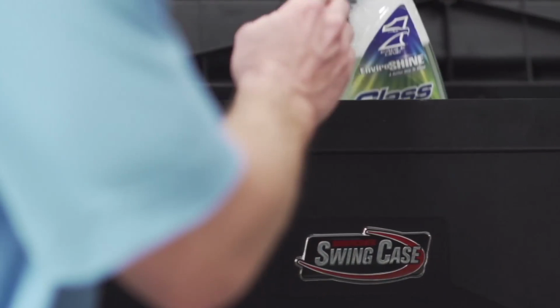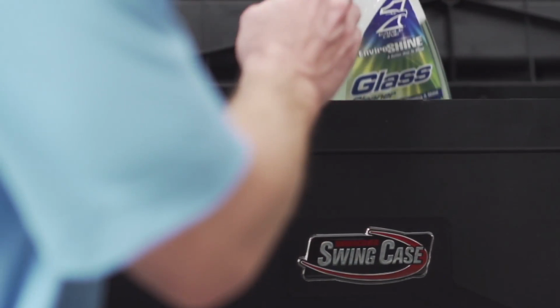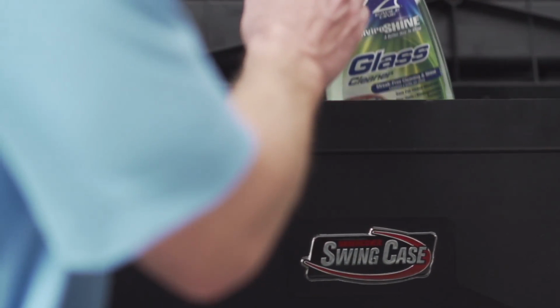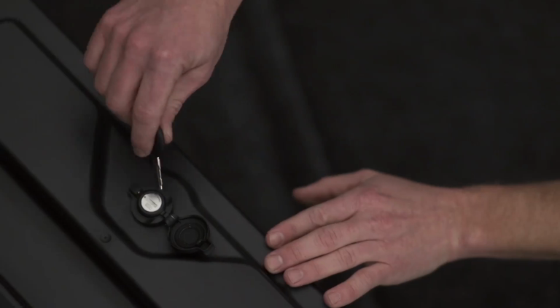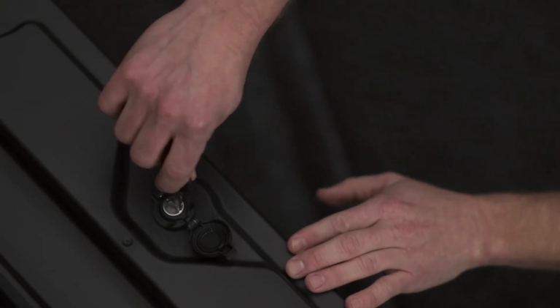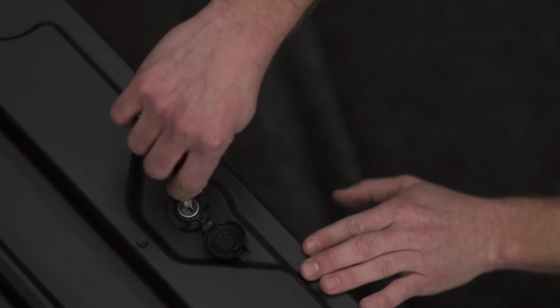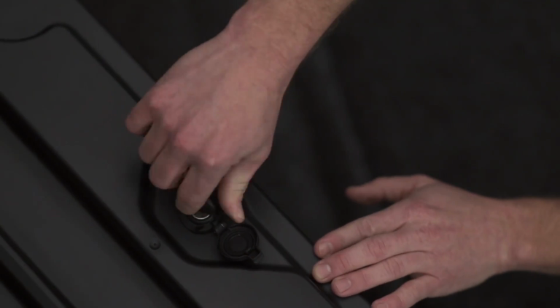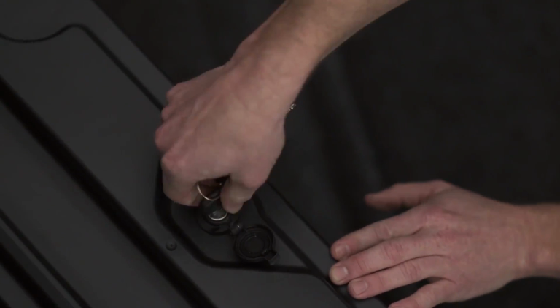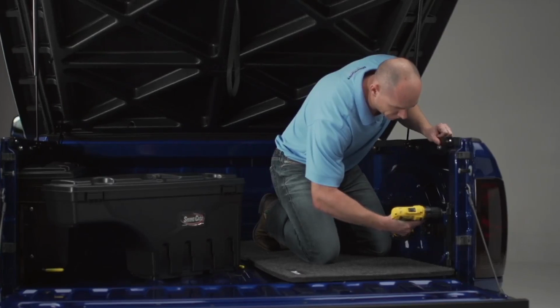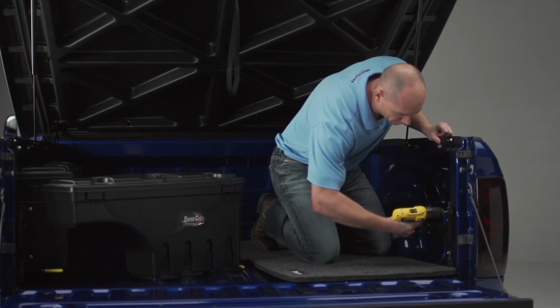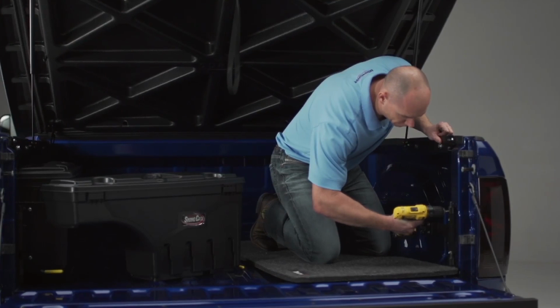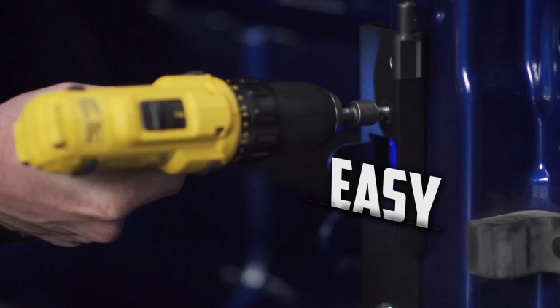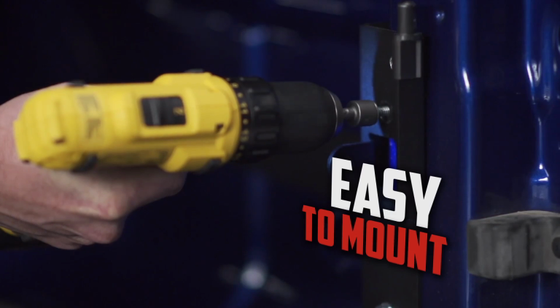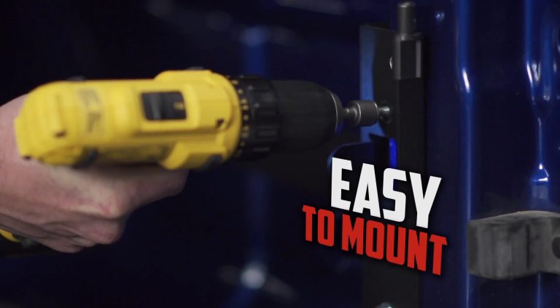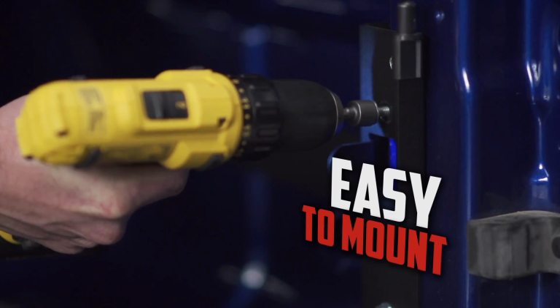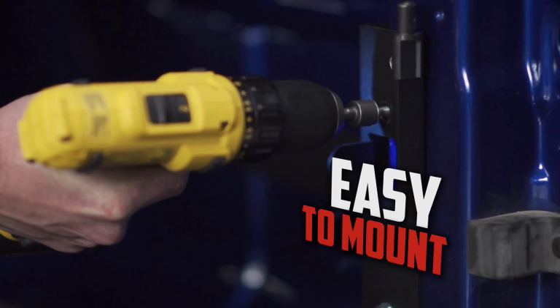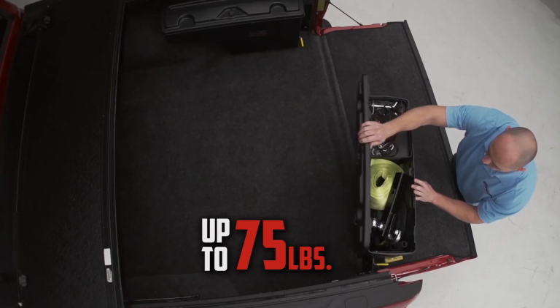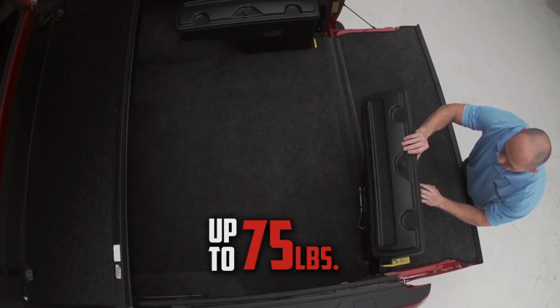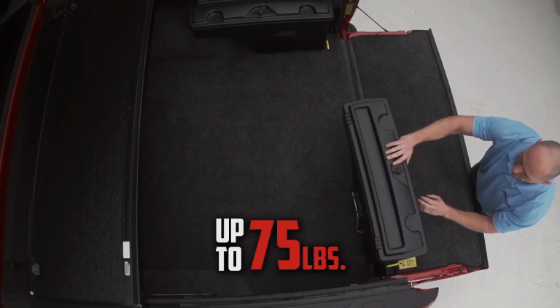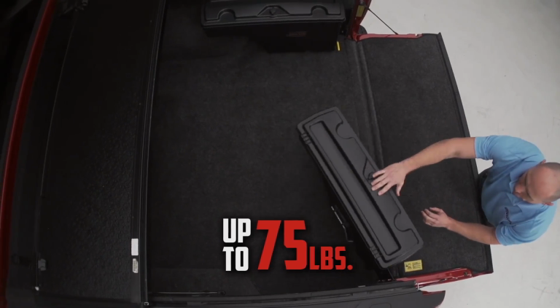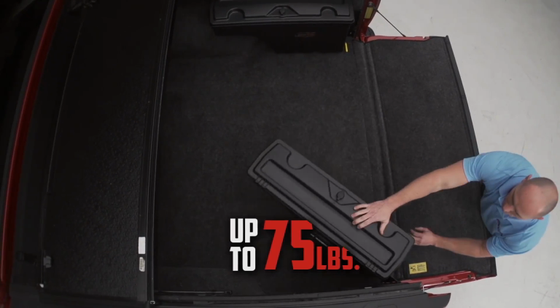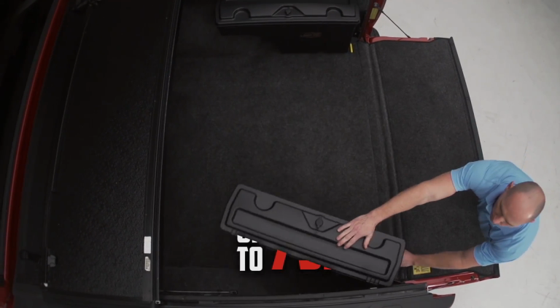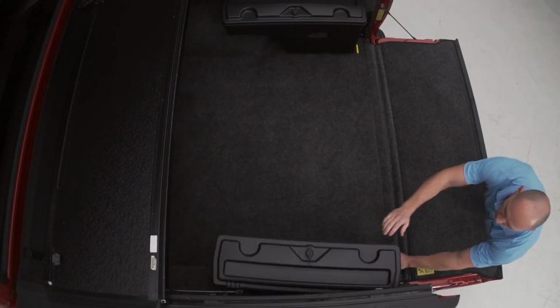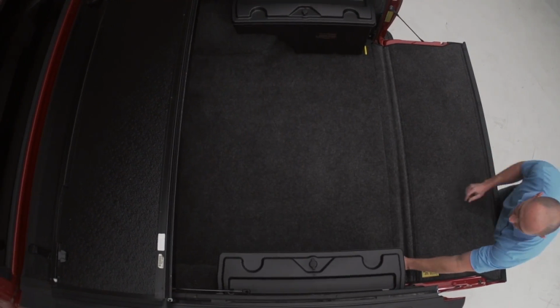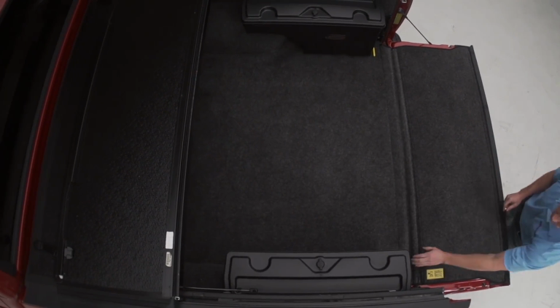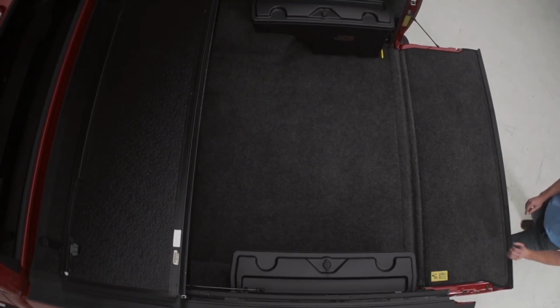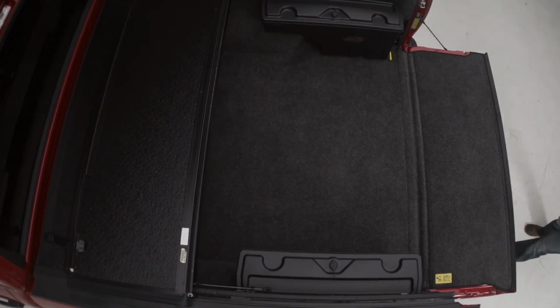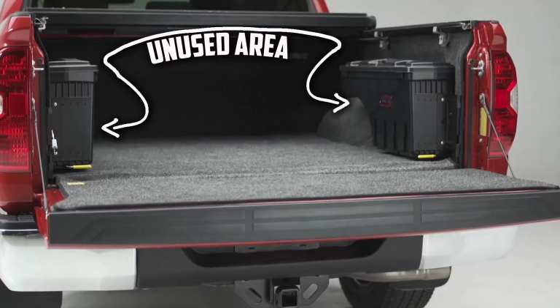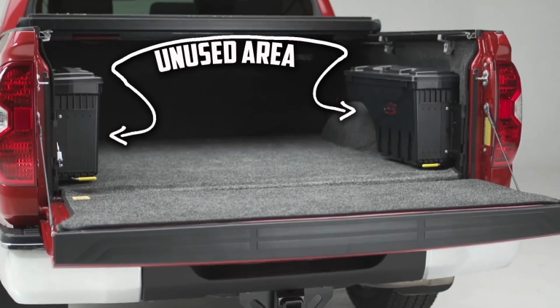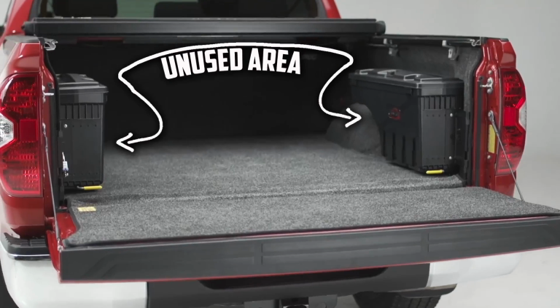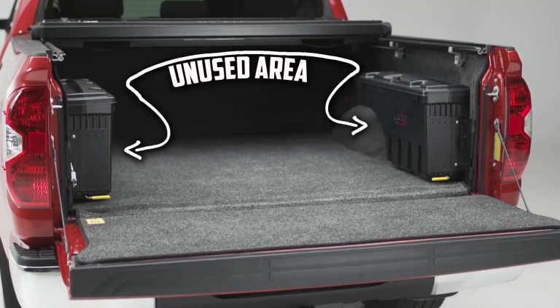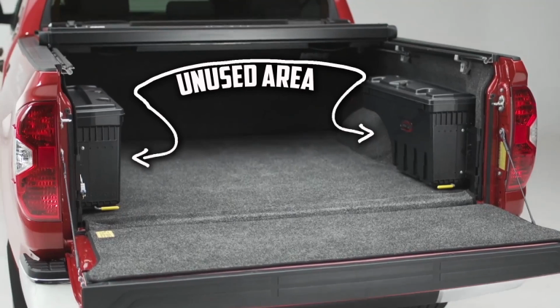It's weathertight and secure. Simple one-tool installation. Swings out, then stows out of the way in the unused area of the bed.